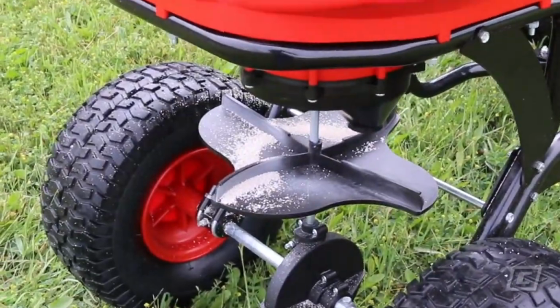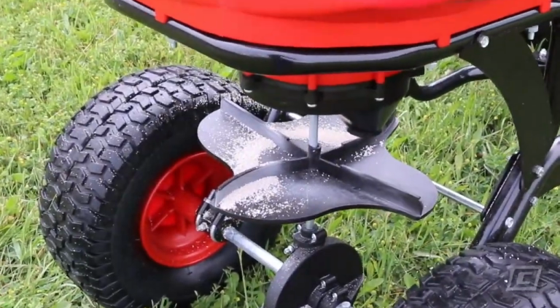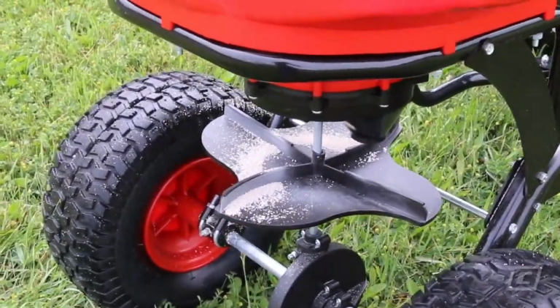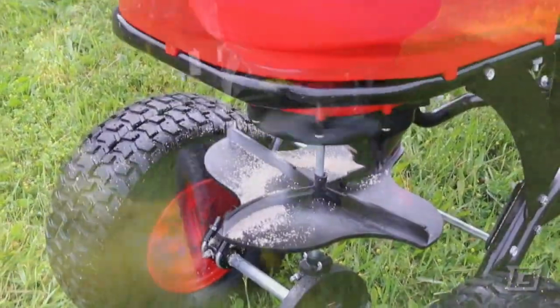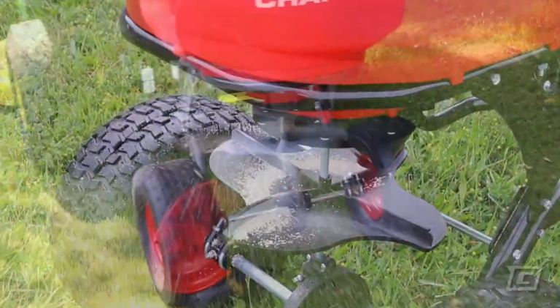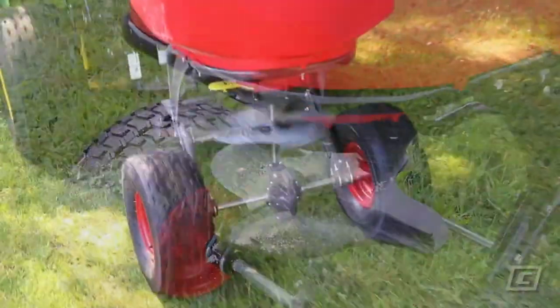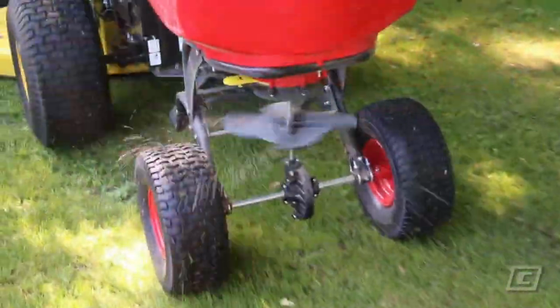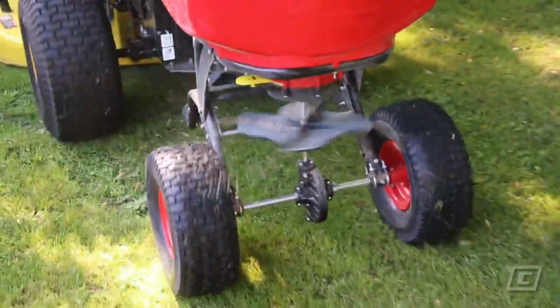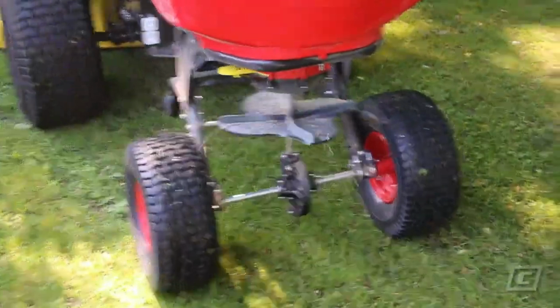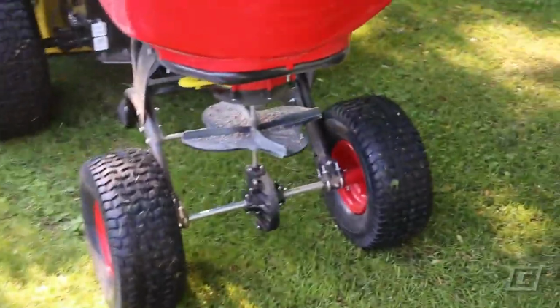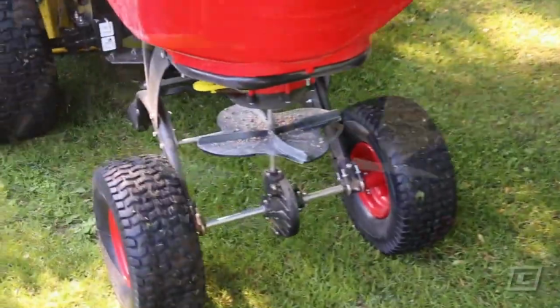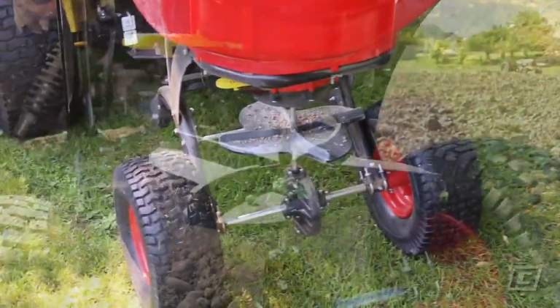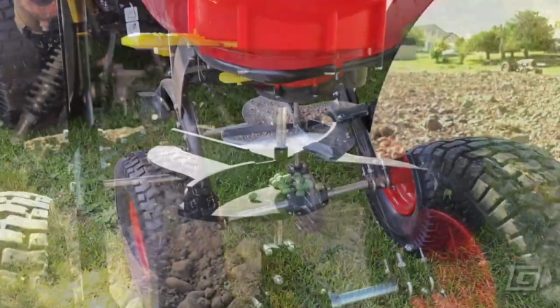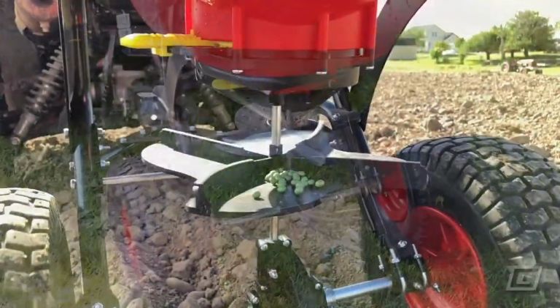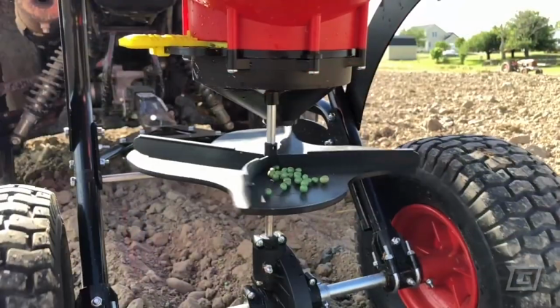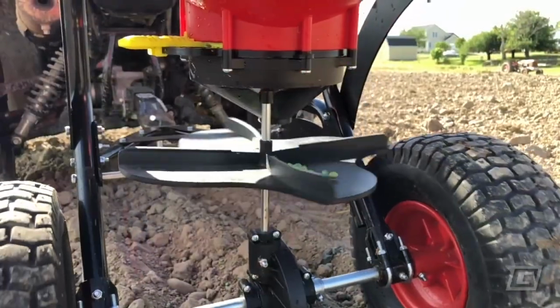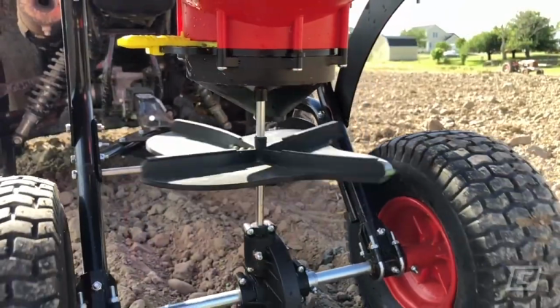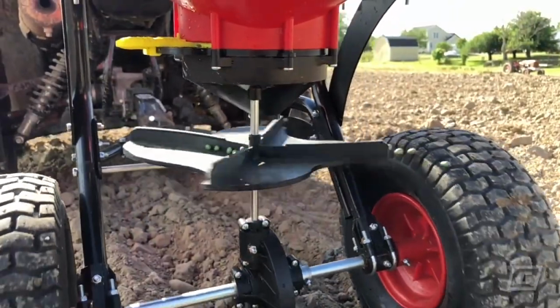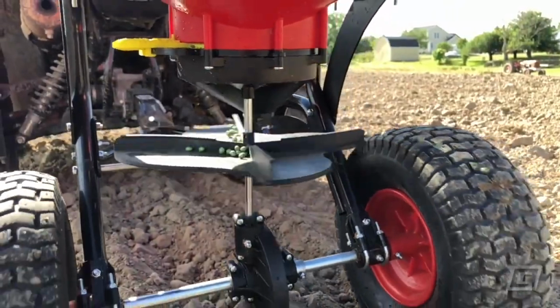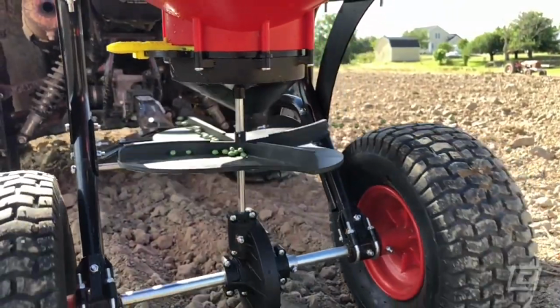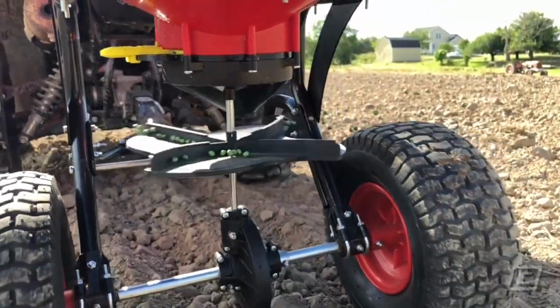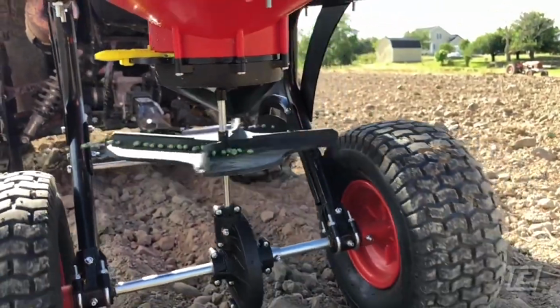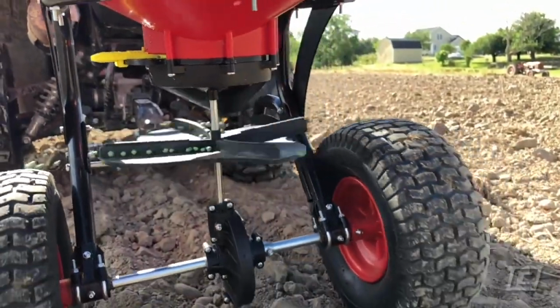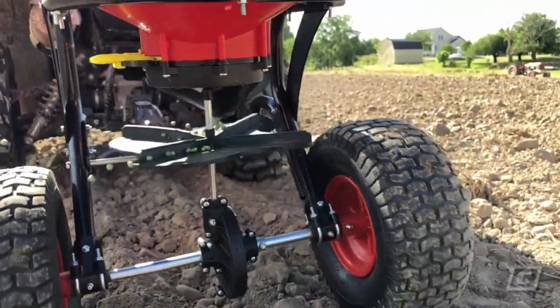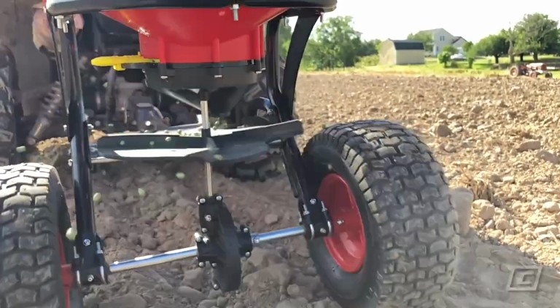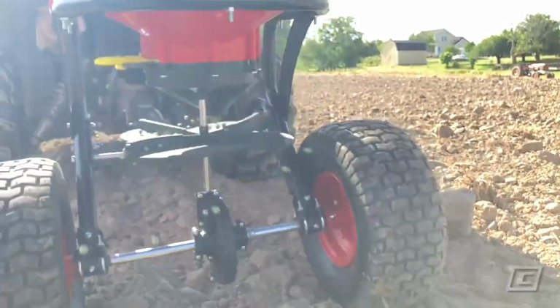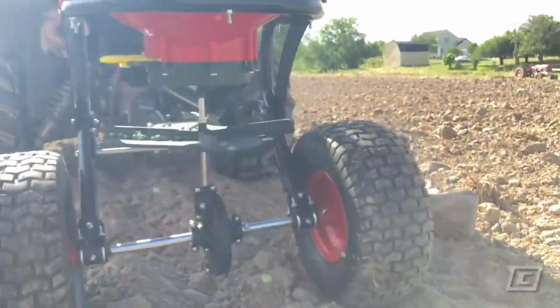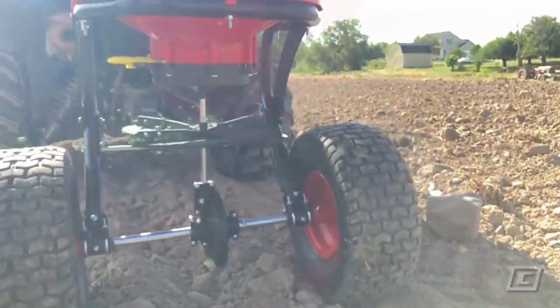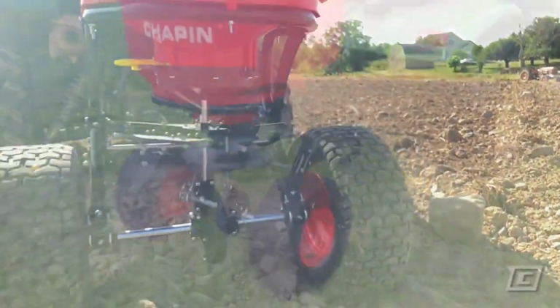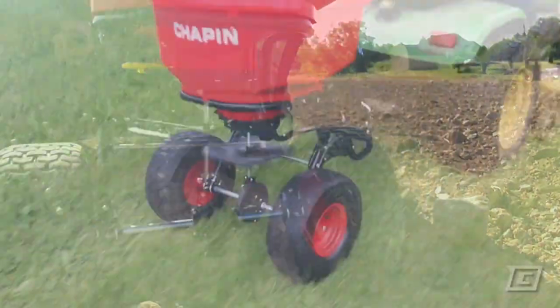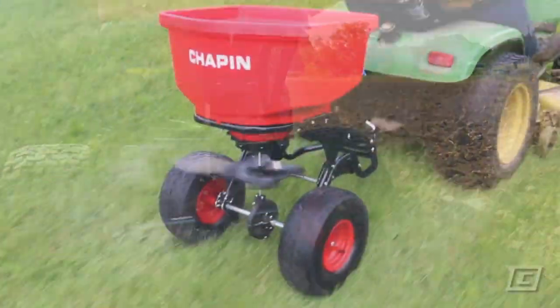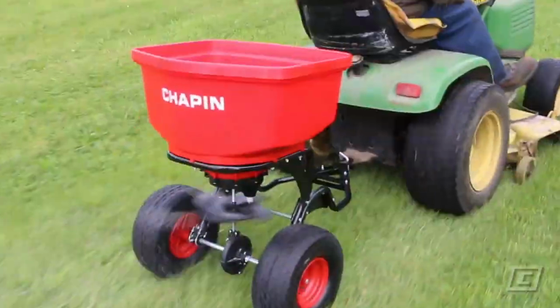When you start moving, it starts spreading, and when you stop, it stops. Simply set your gate control and that's it. Spreading product has never been simpler or easier.